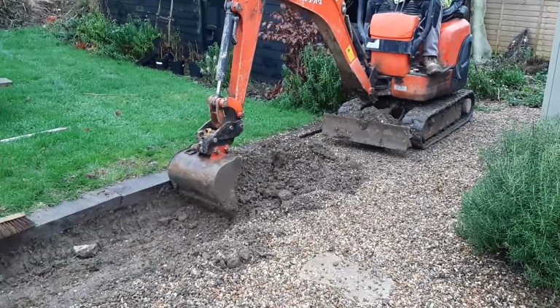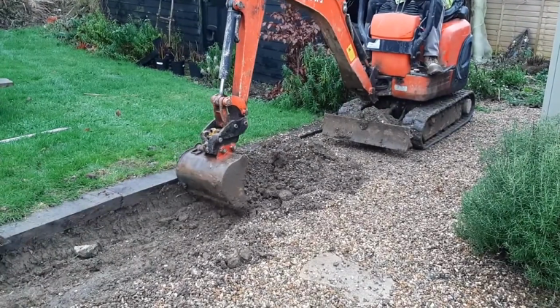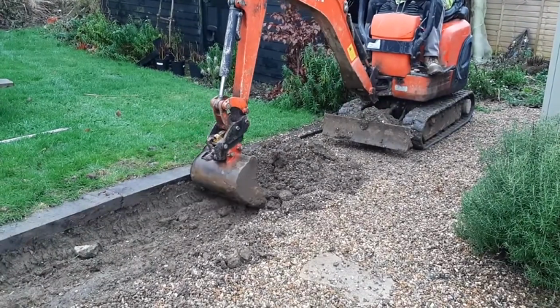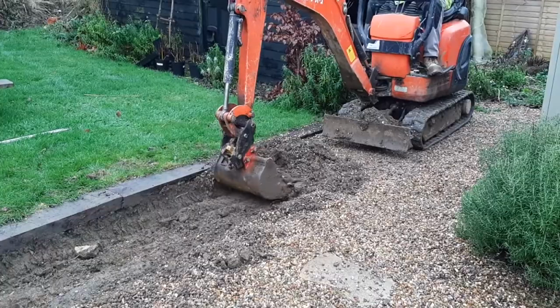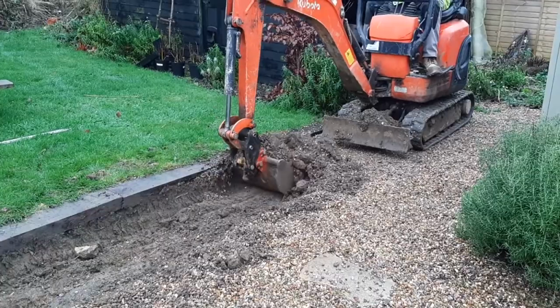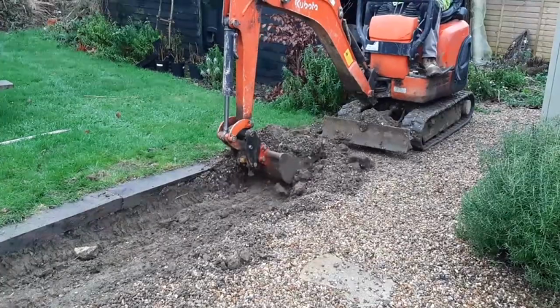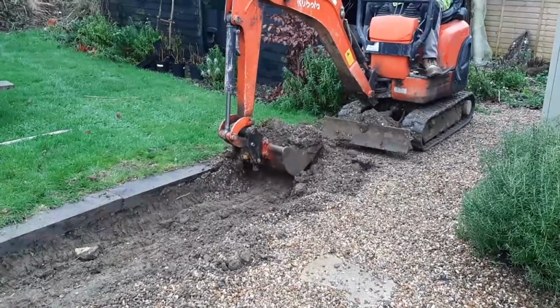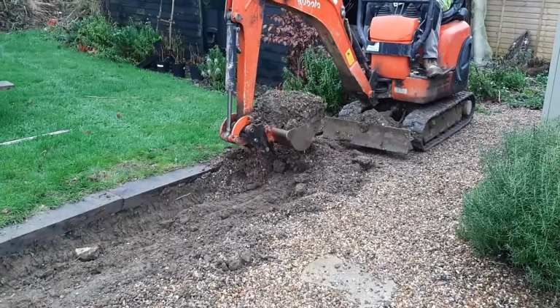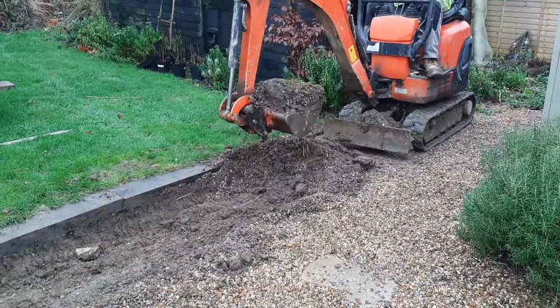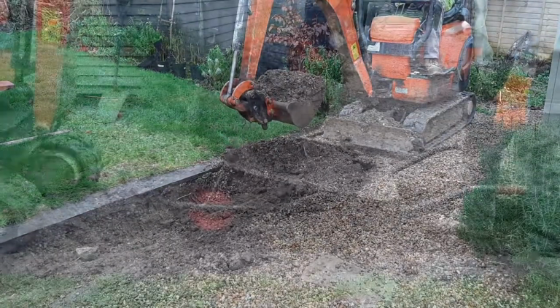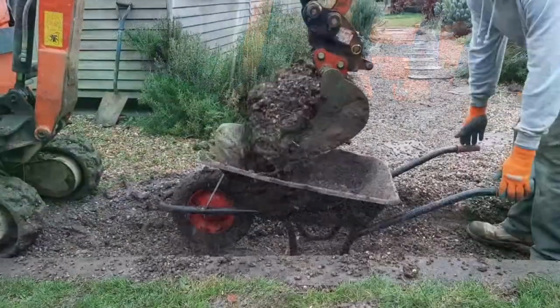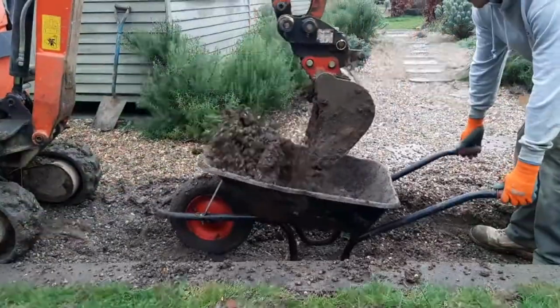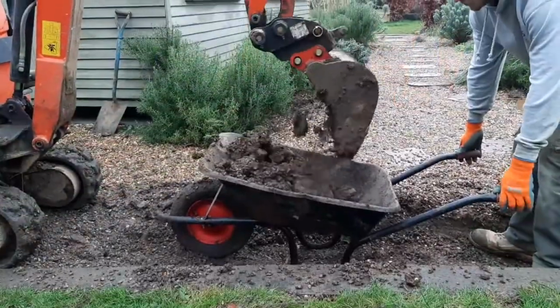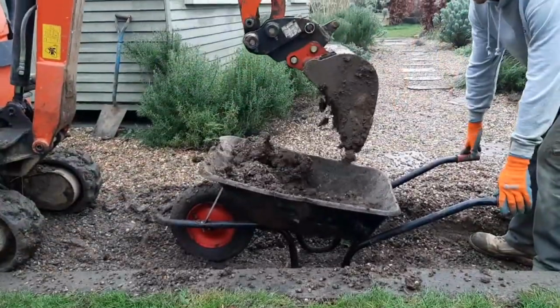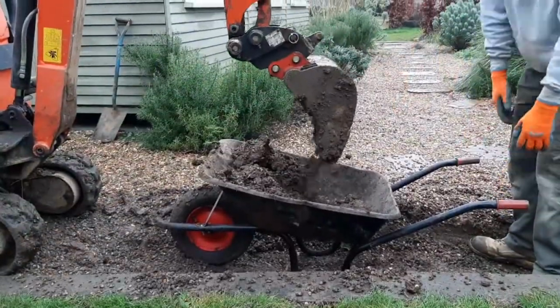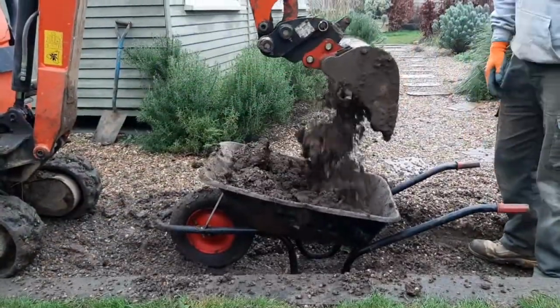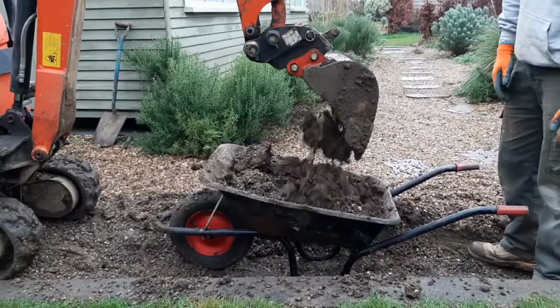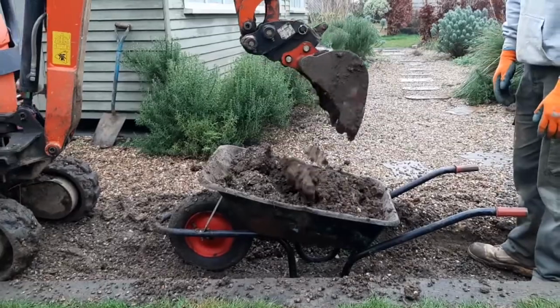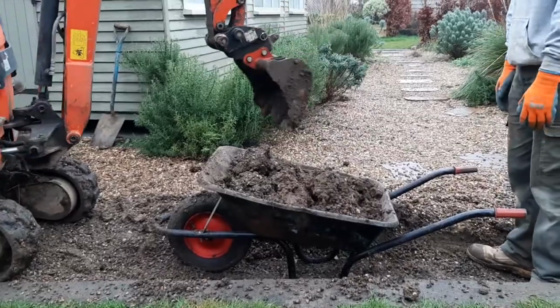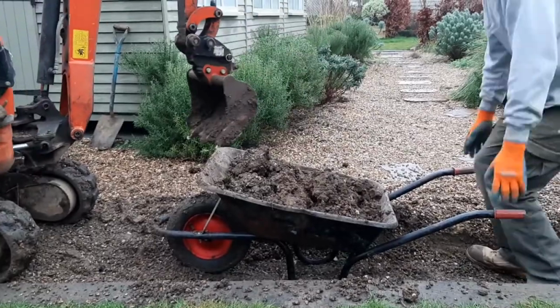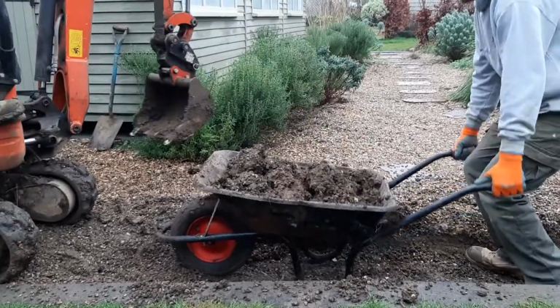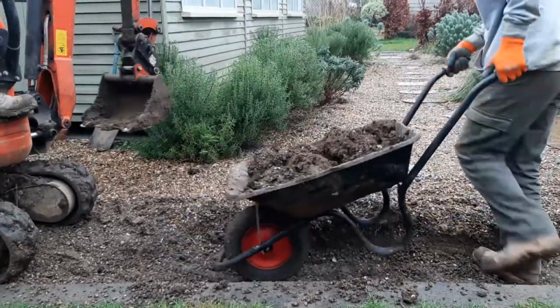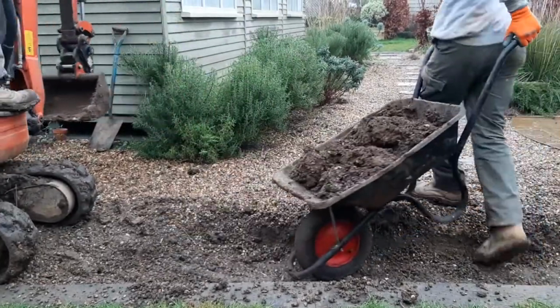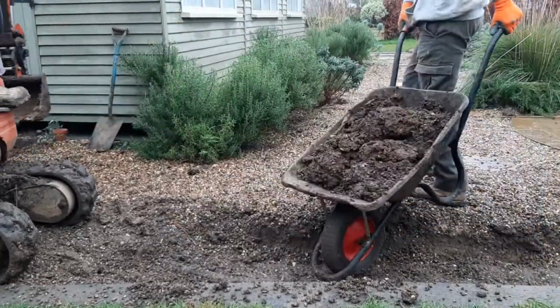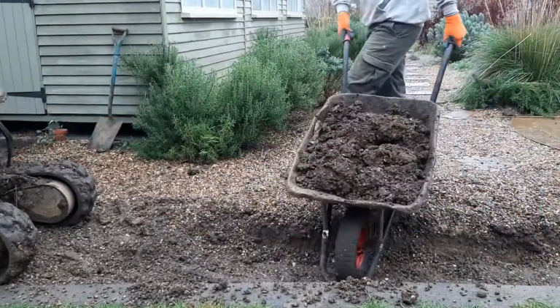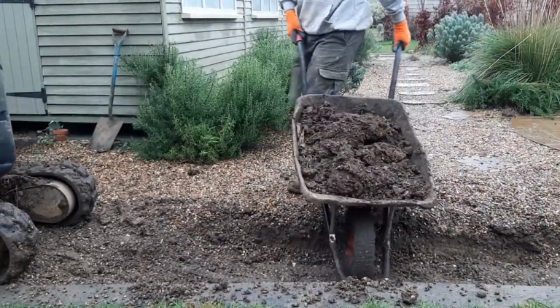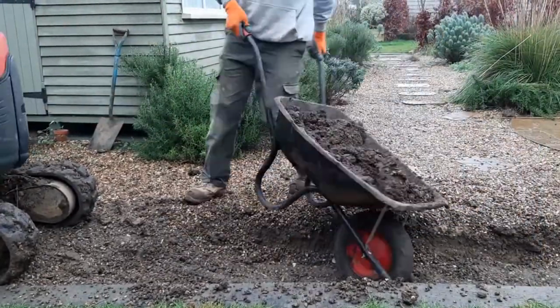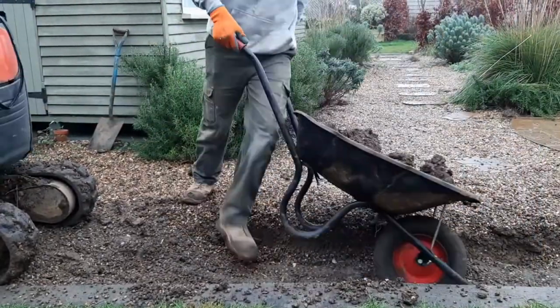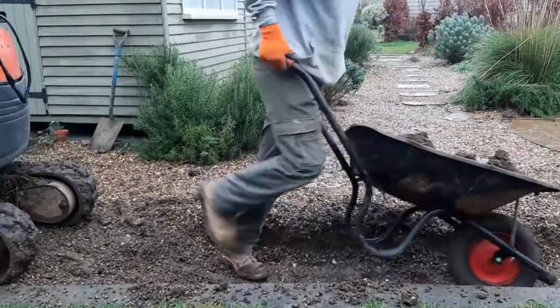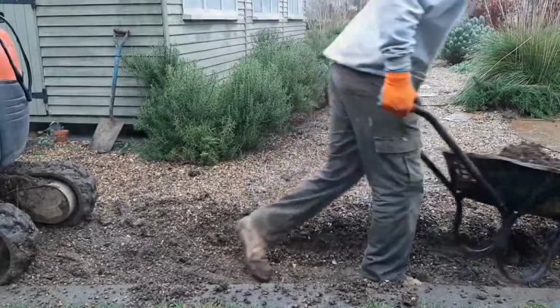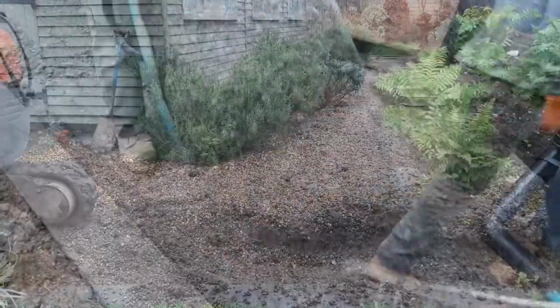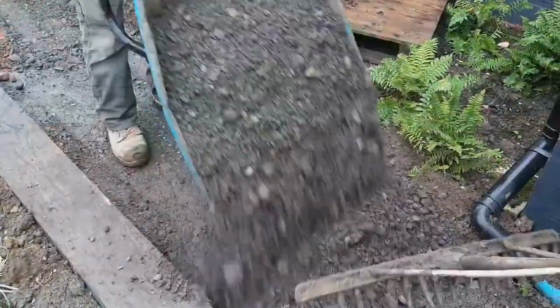First, dig a trench about 100mm deep. This allows for a 15mm hard sub base before the clay pavers are installed, which are 50mm thick. You can use a digger to achieve this or a shovel.